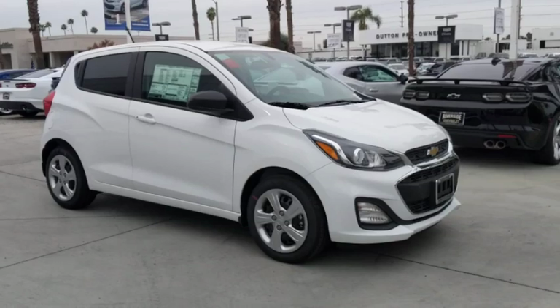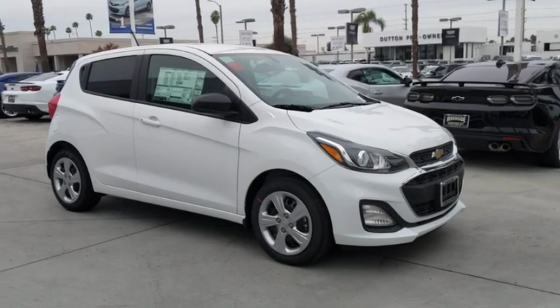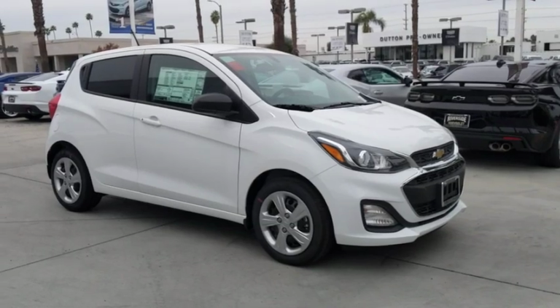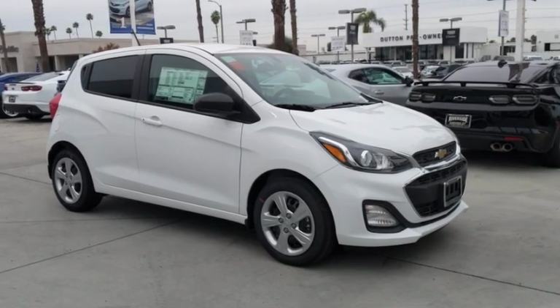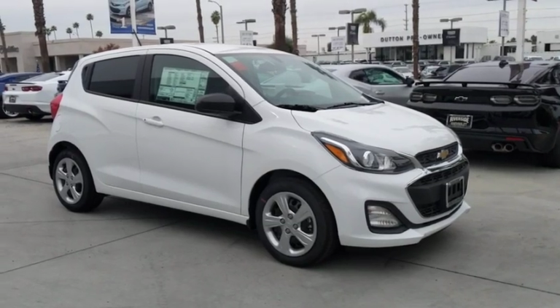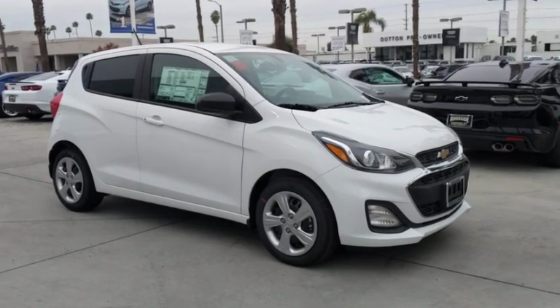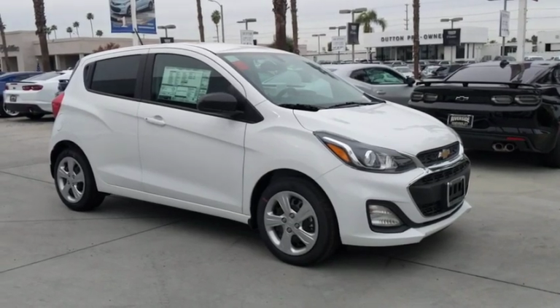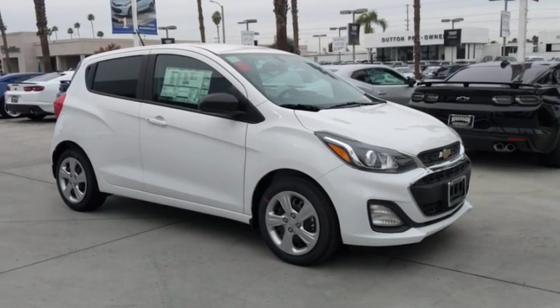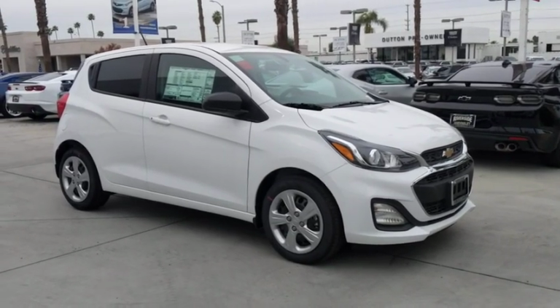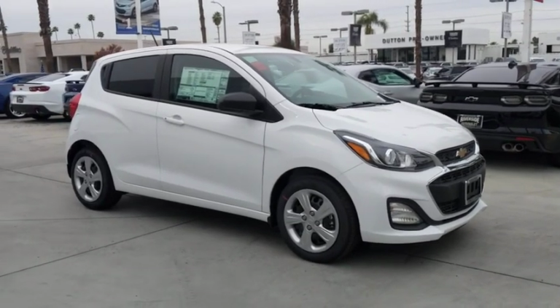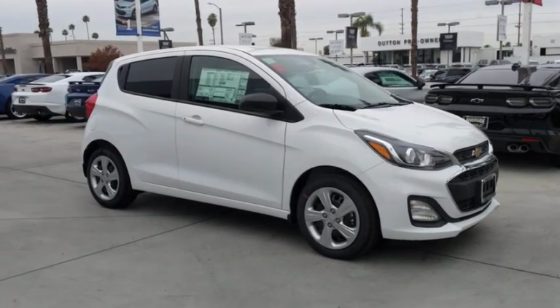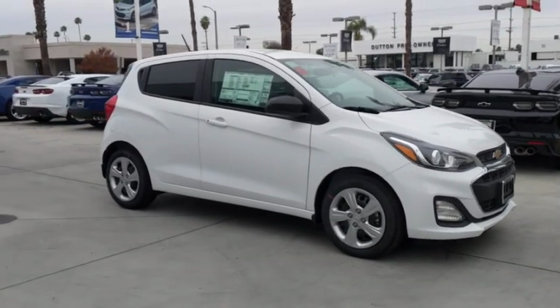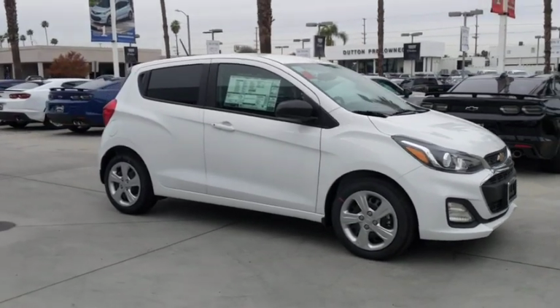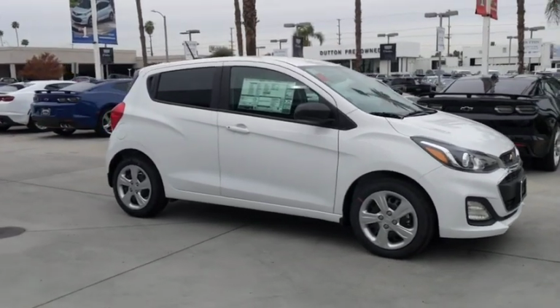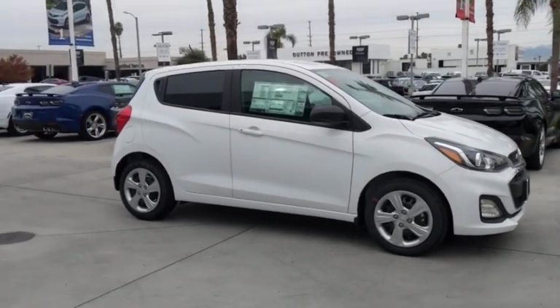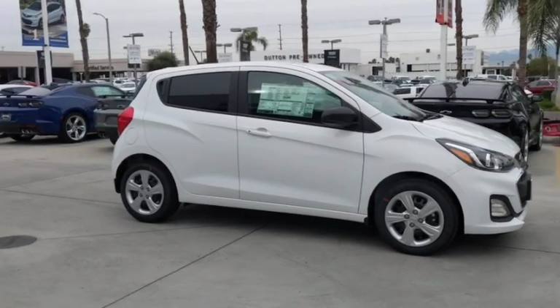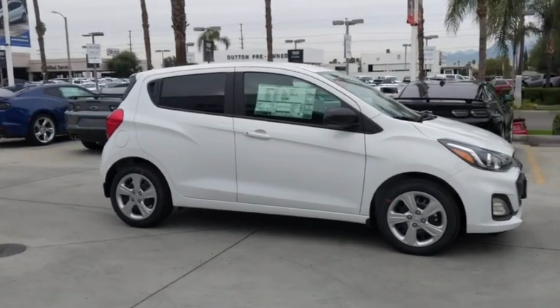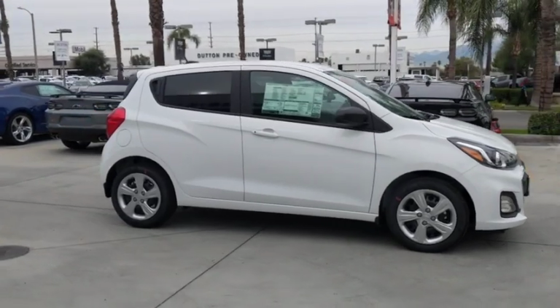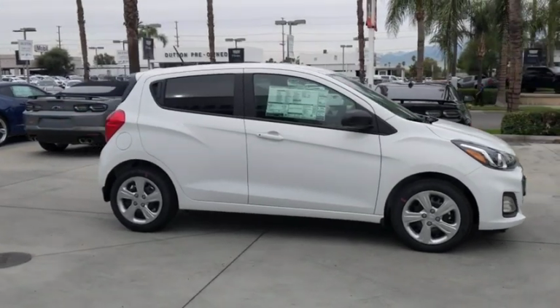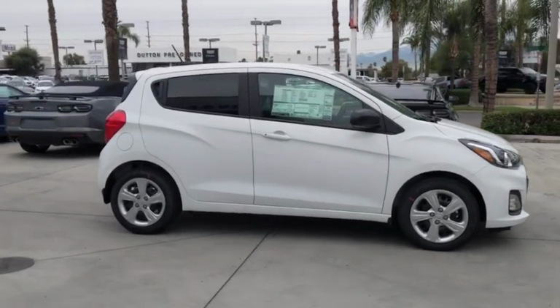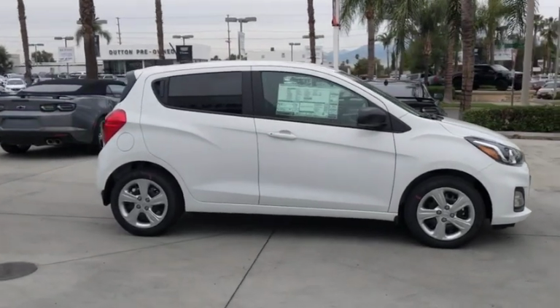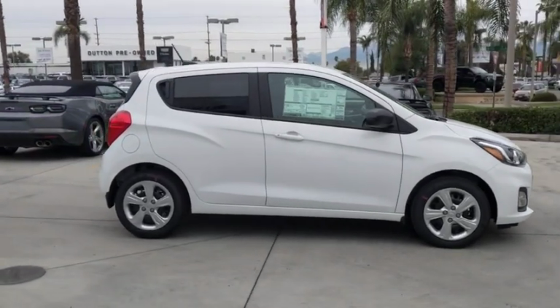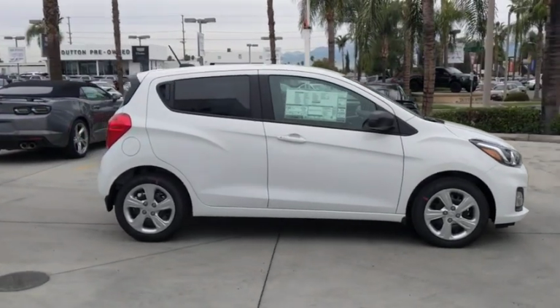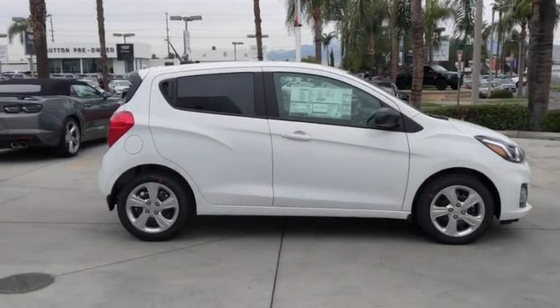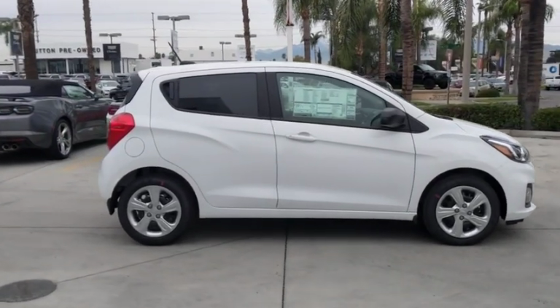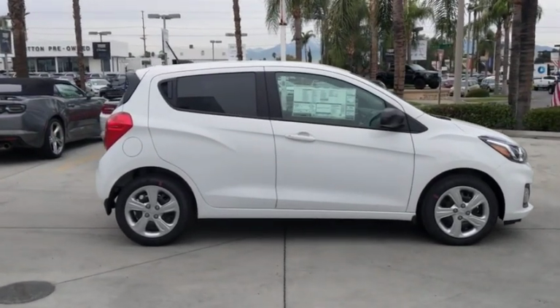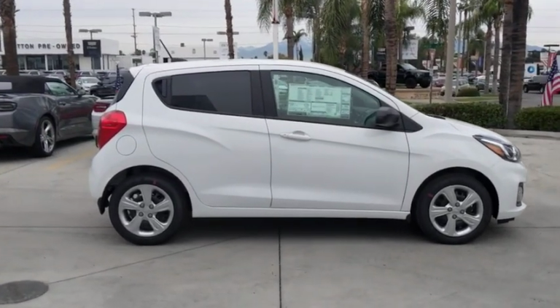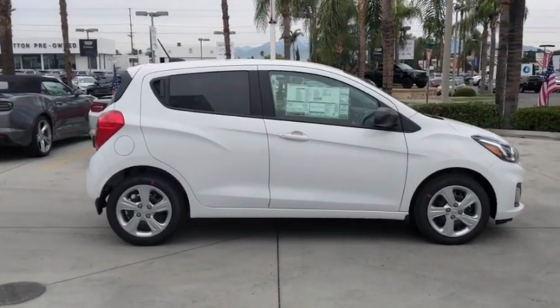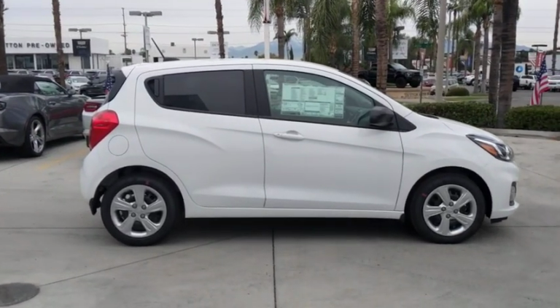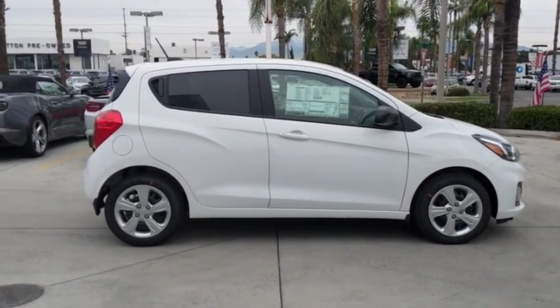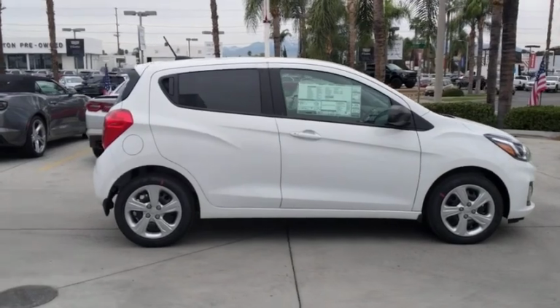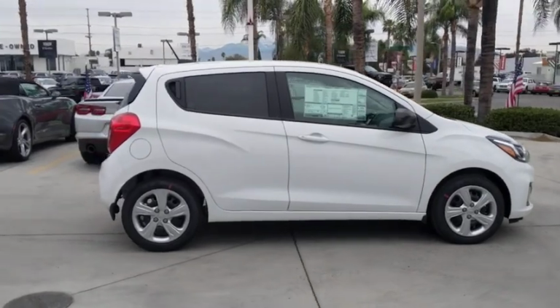Stop by and take a look at the 2020 Chevrolet Spark. The Chevy Spark, Chevrolet's first minicar, offers effortless driving on congested highways and roads with excellent fuel economy.